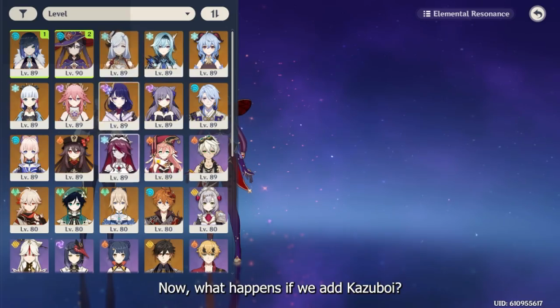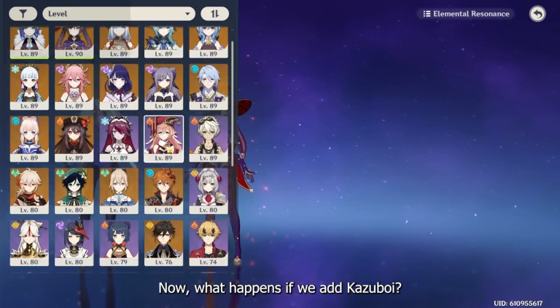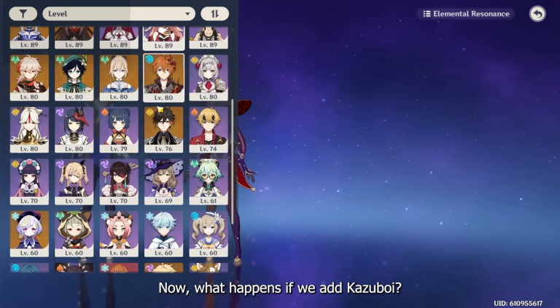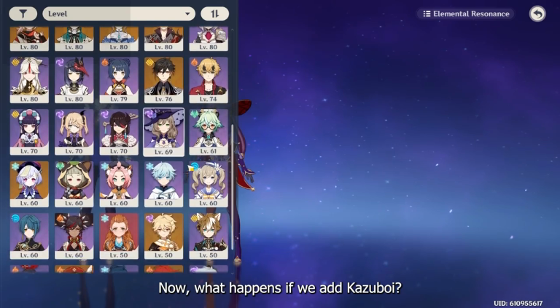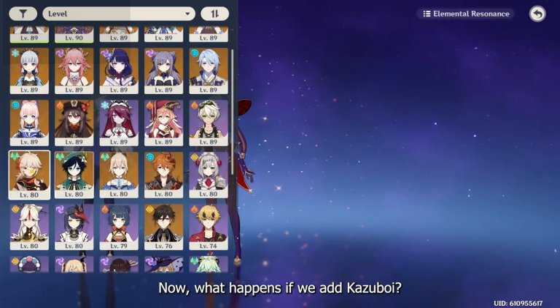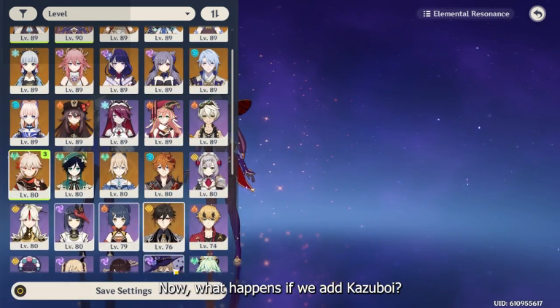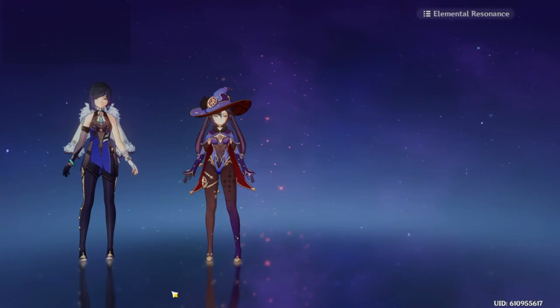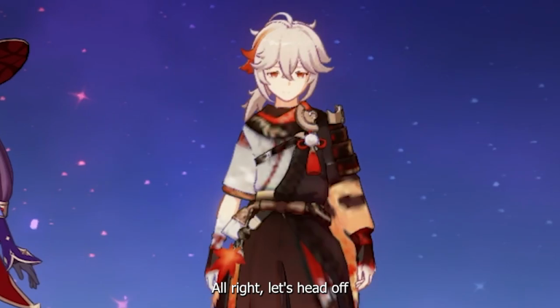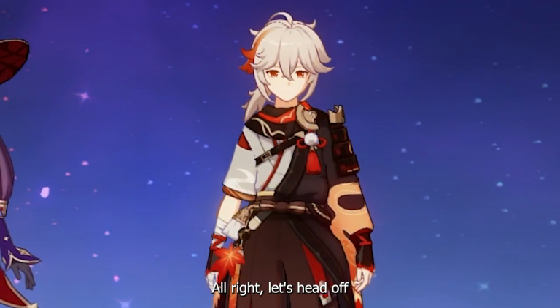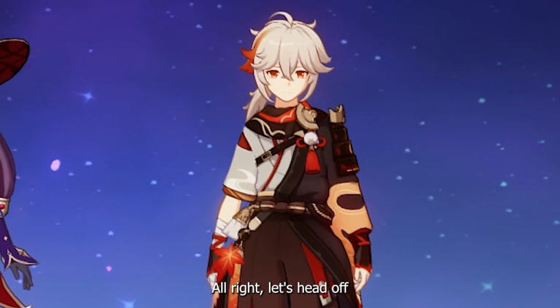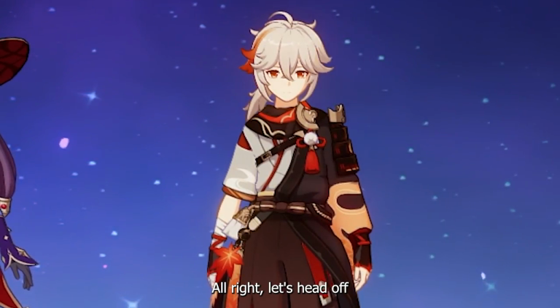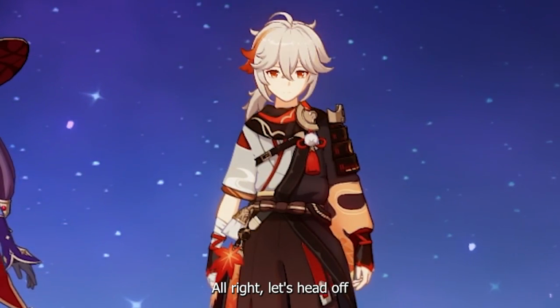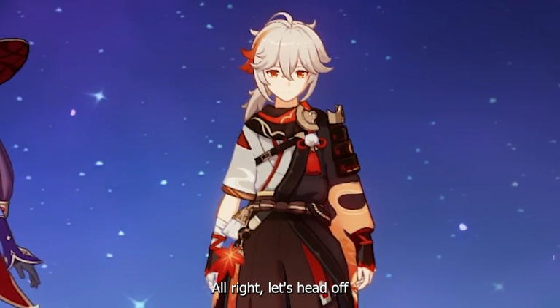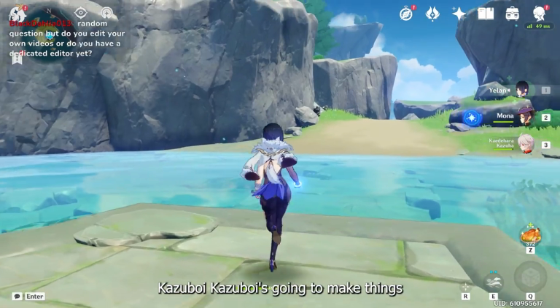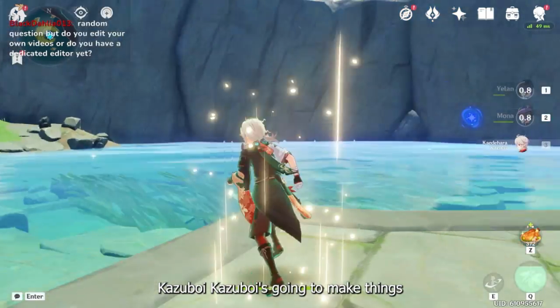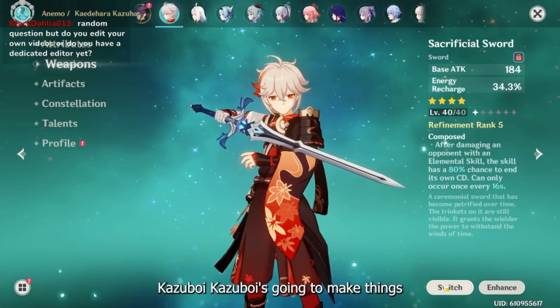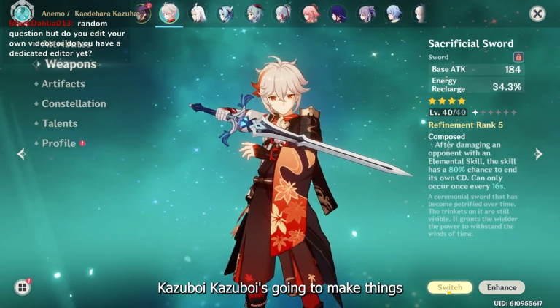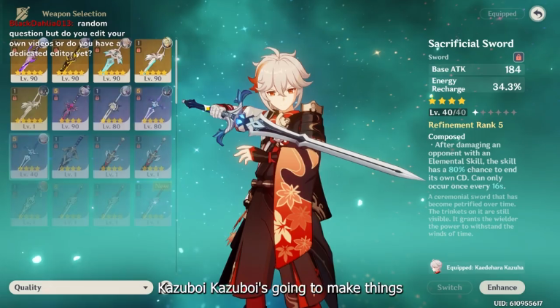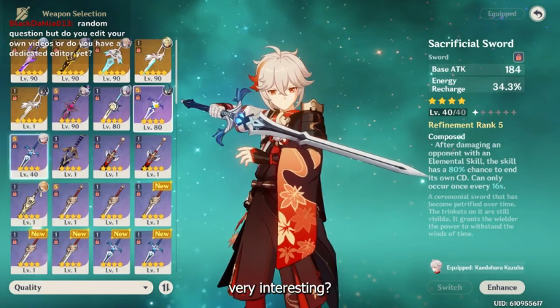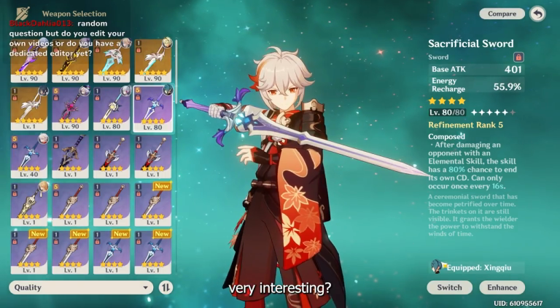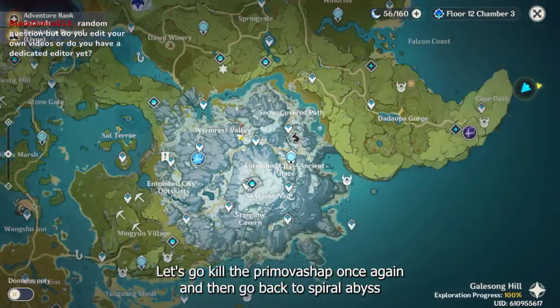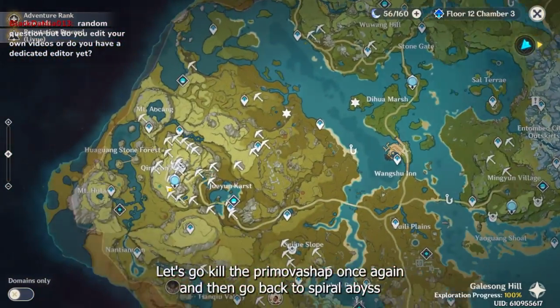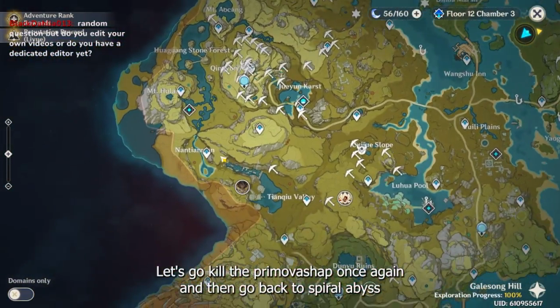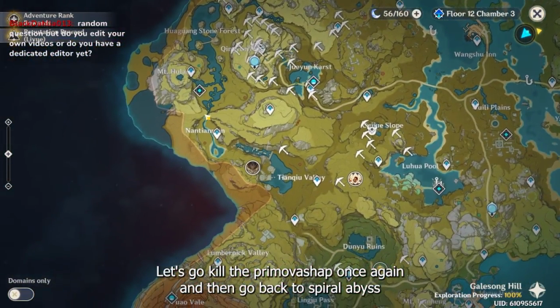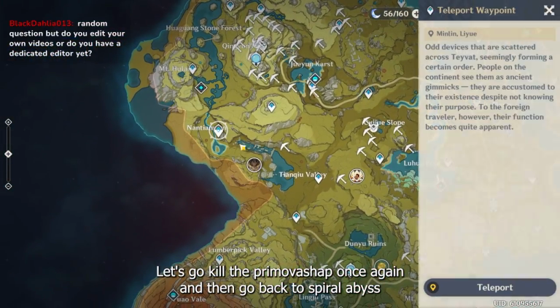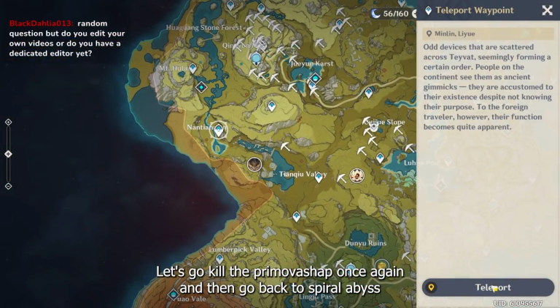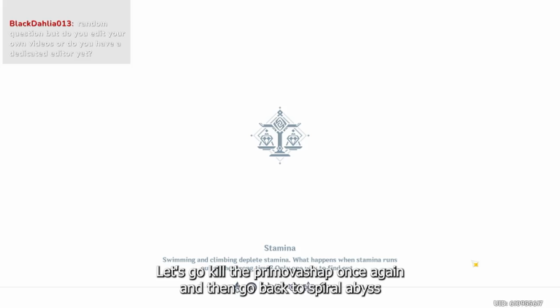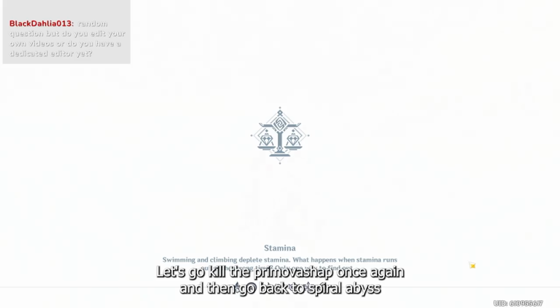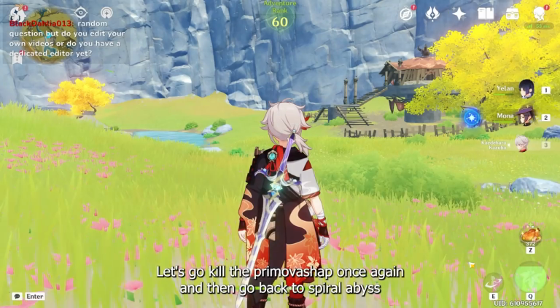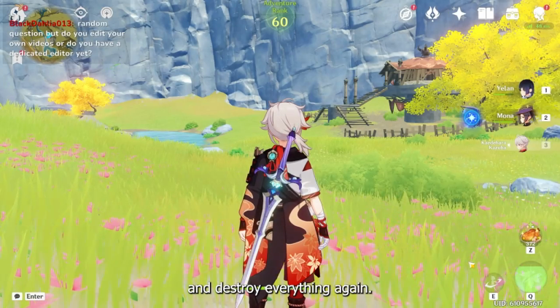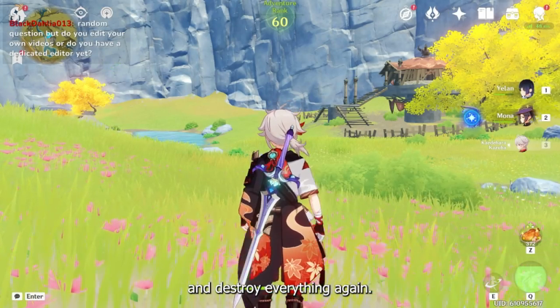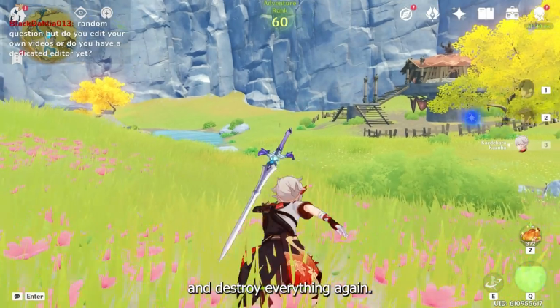What happens if we add Kazuha? Let's head off. Kazuha is going to make things very interesting. Let's go kill the Primo Vishap once again, and then go back to the Spiral Abyss and destroy everything again.